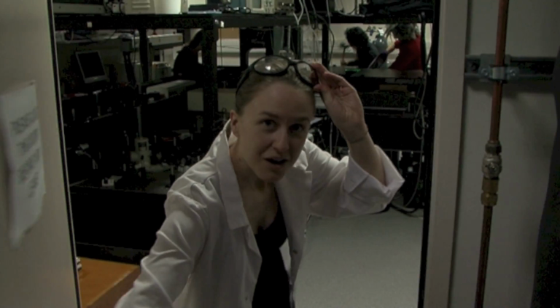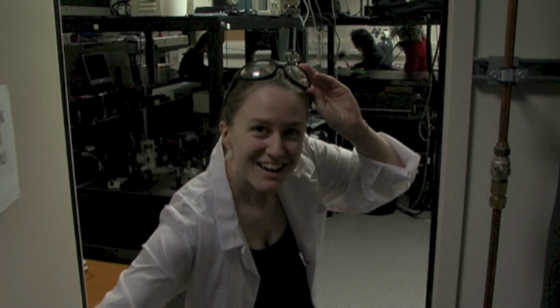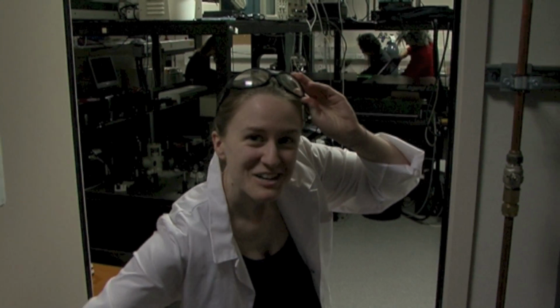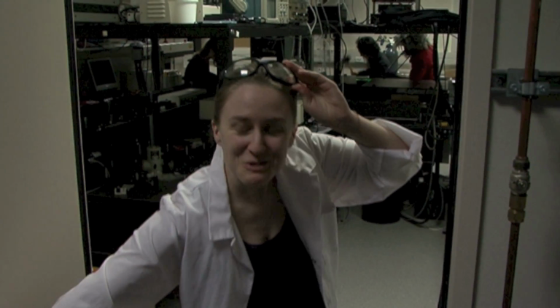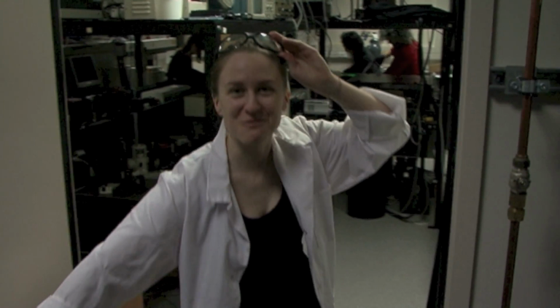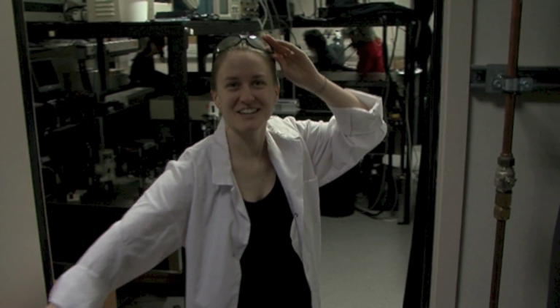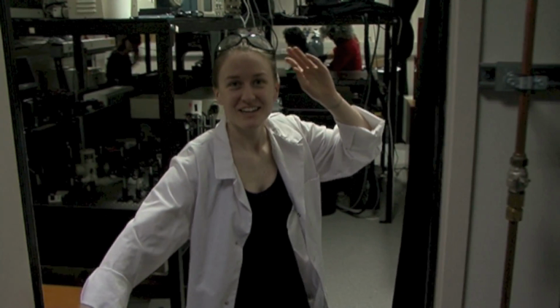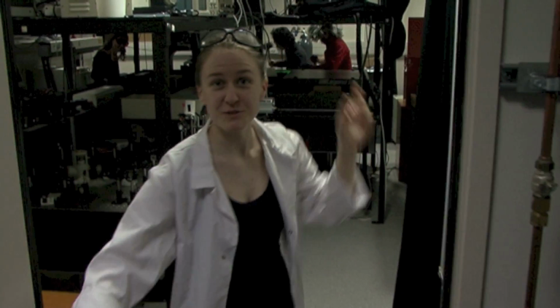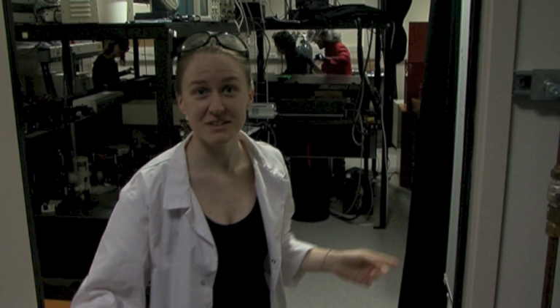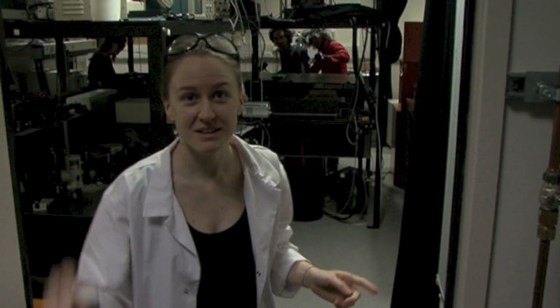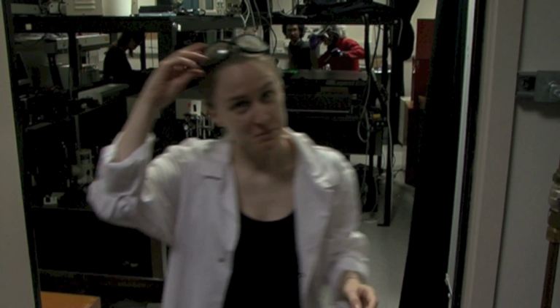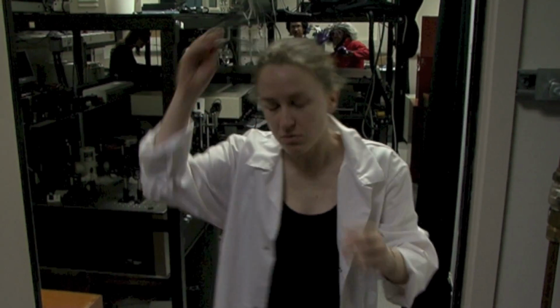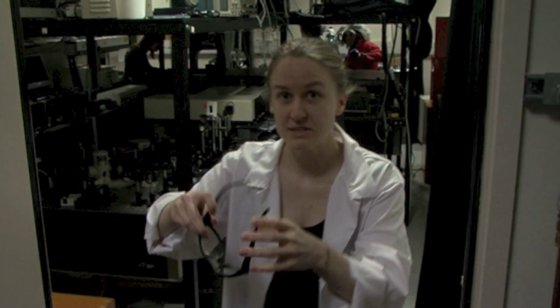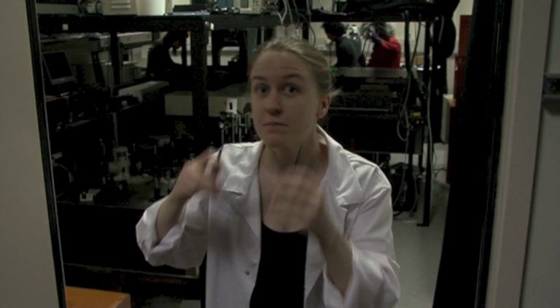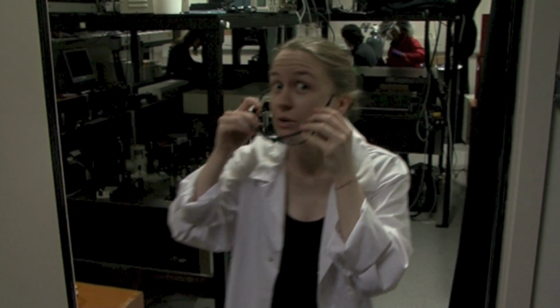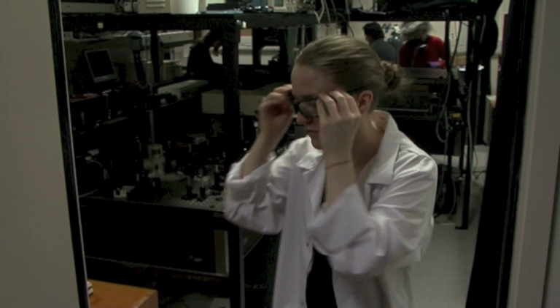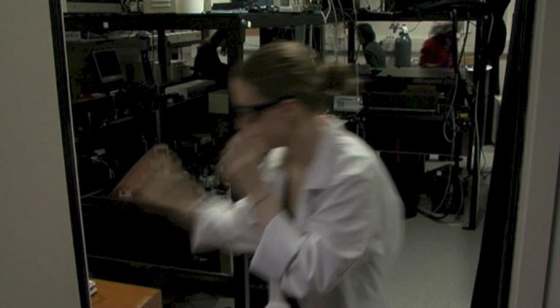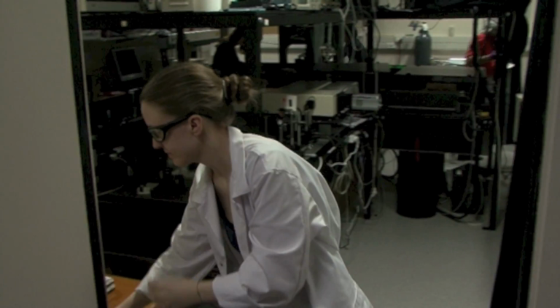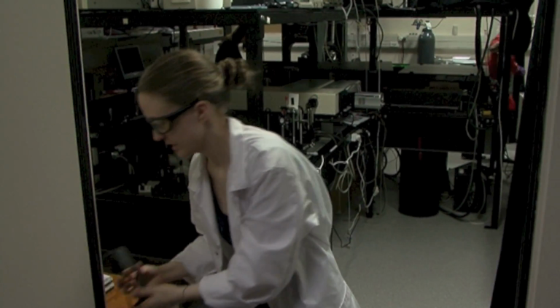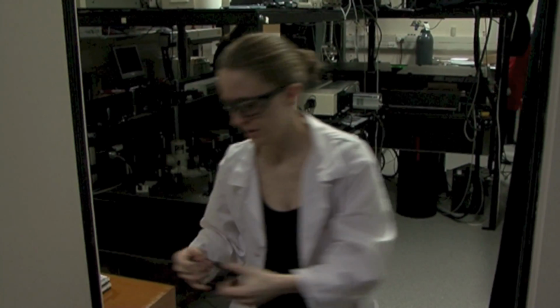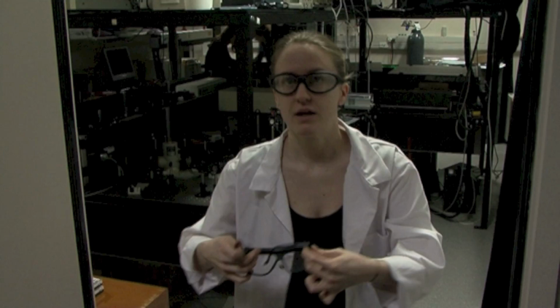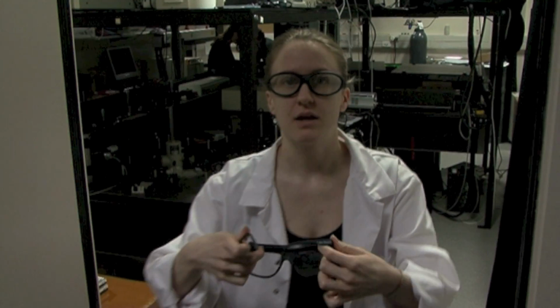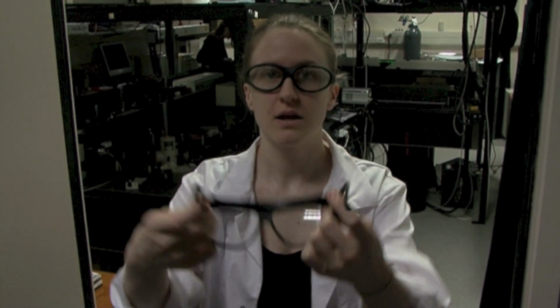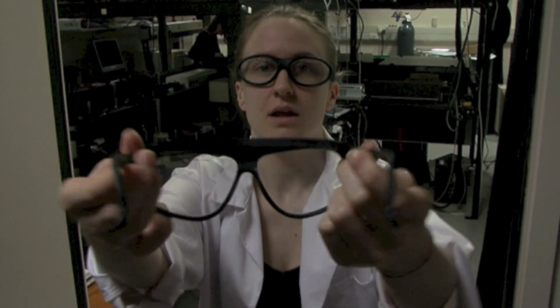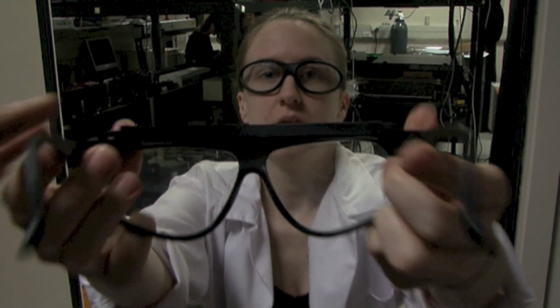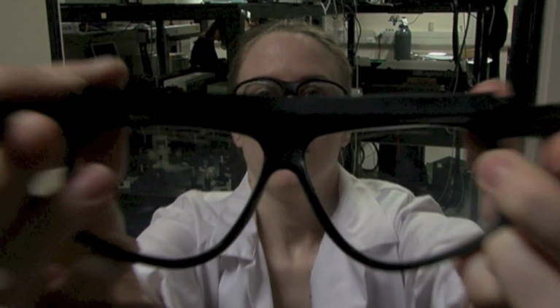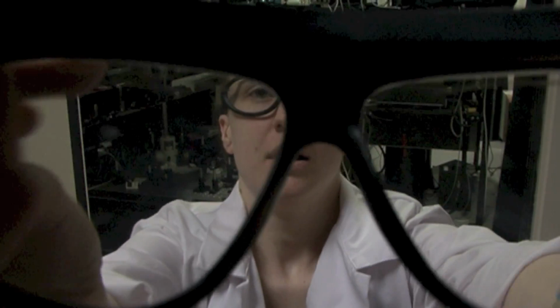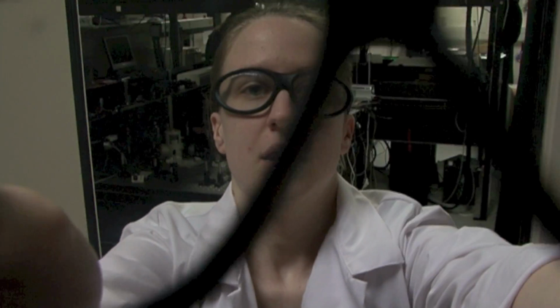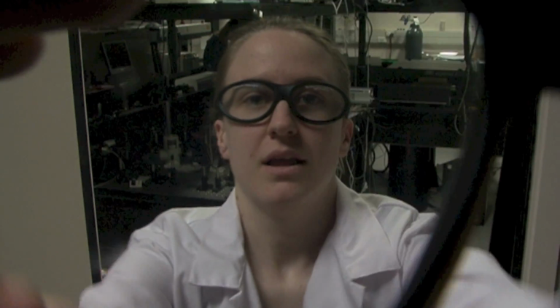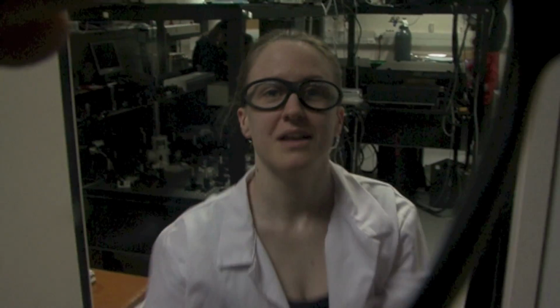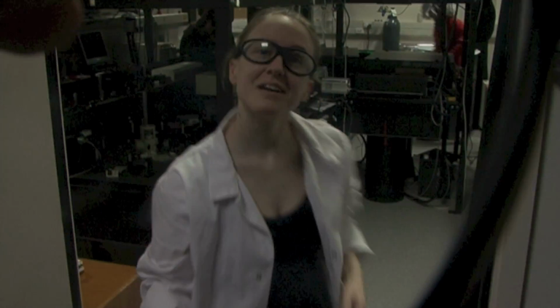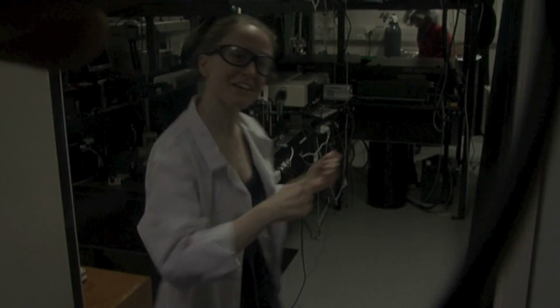Oh, hi! Welcome to the Photon Factory! Are you here for the tour? Oh, one second — you'll need a pair of these. Come on in!